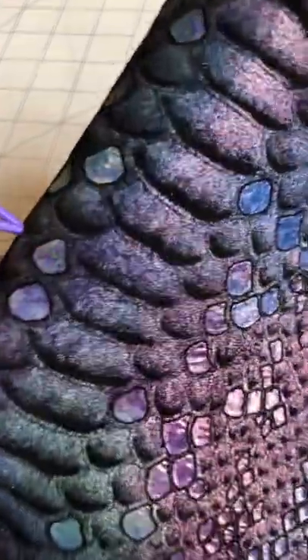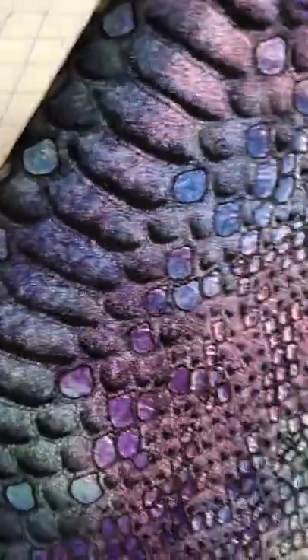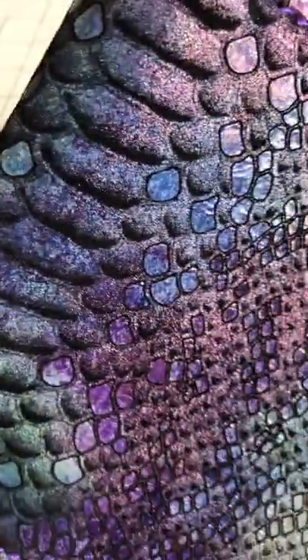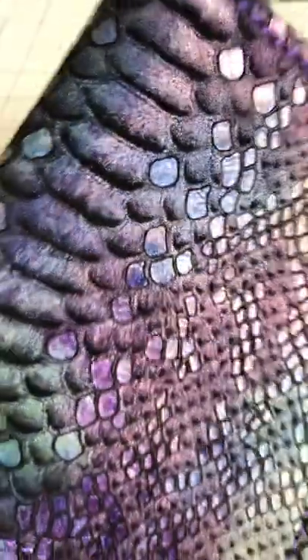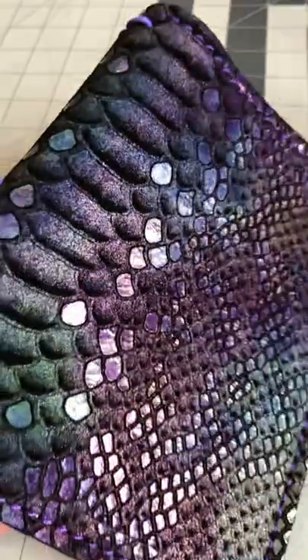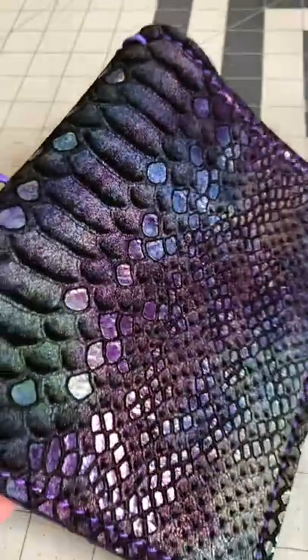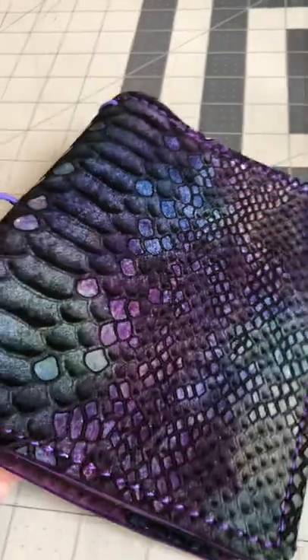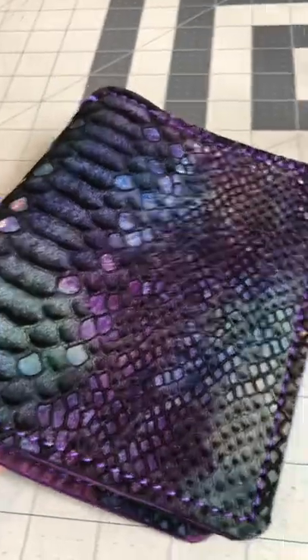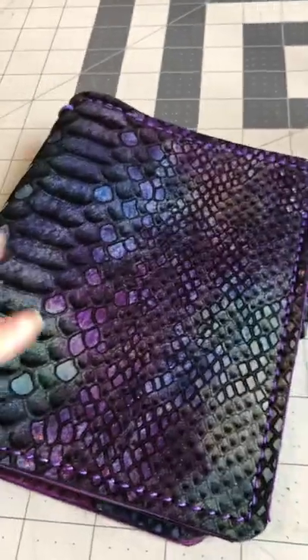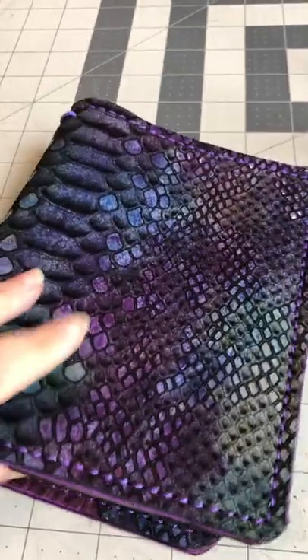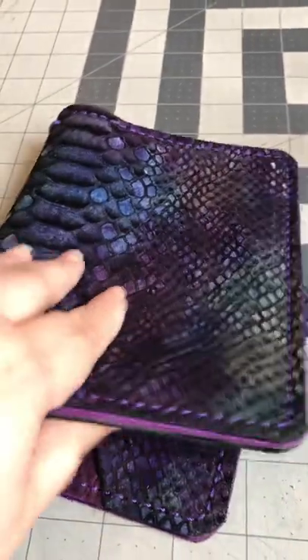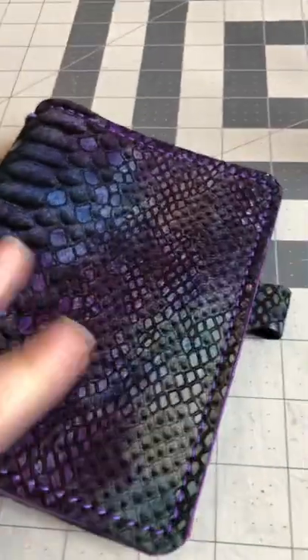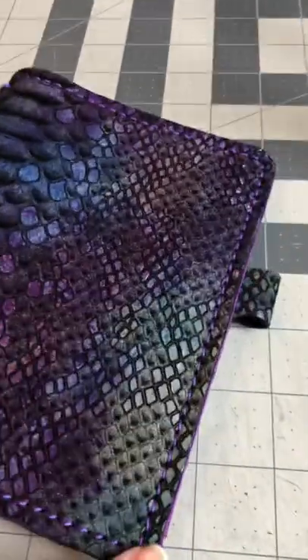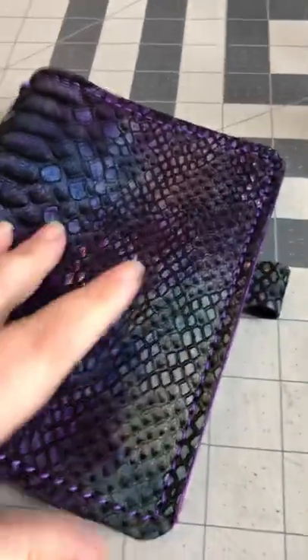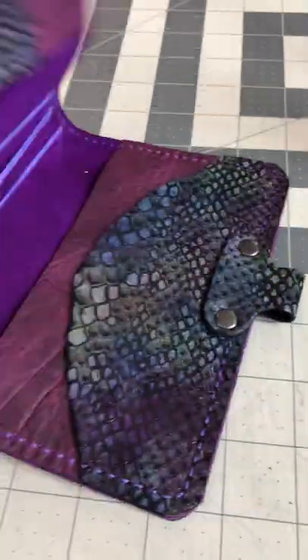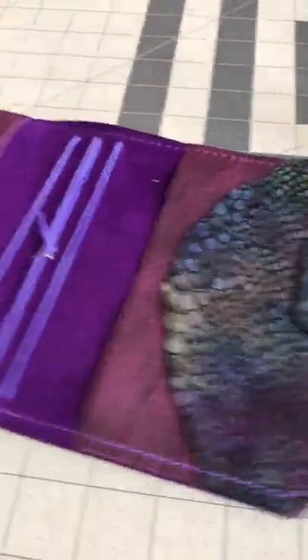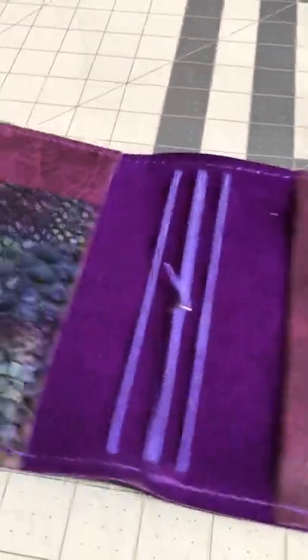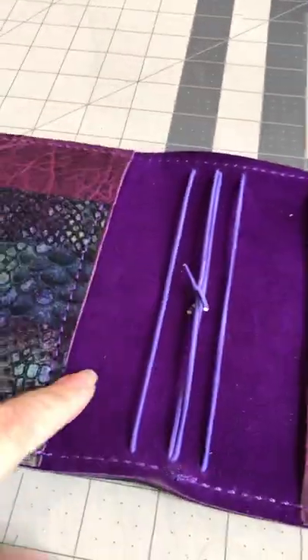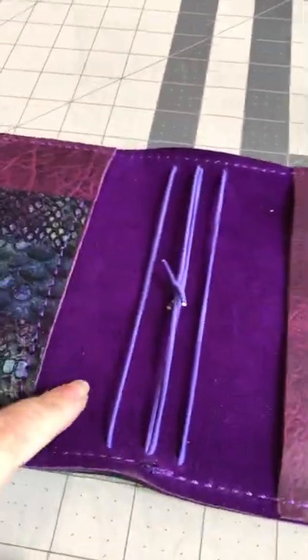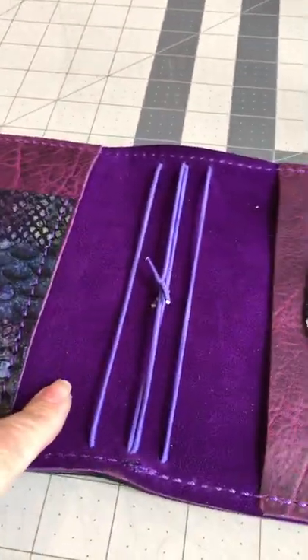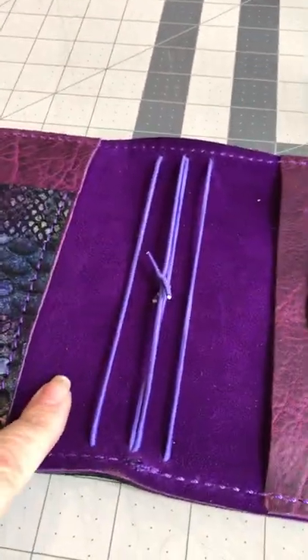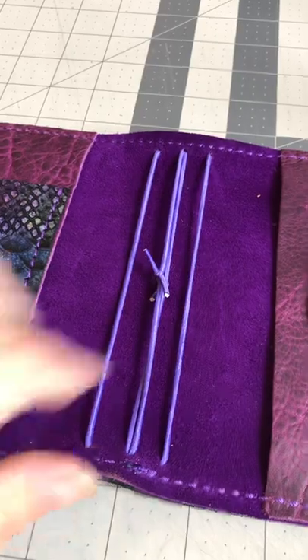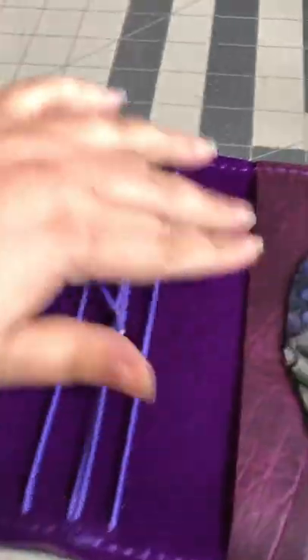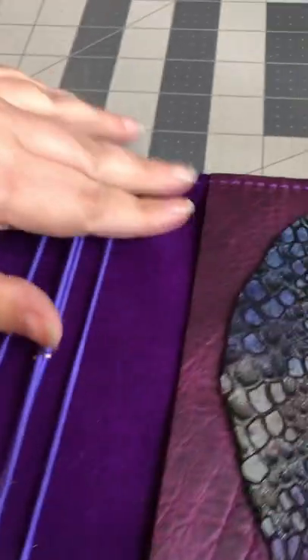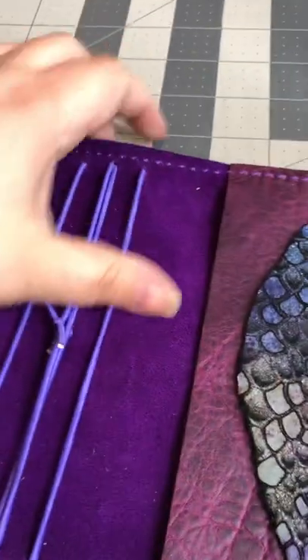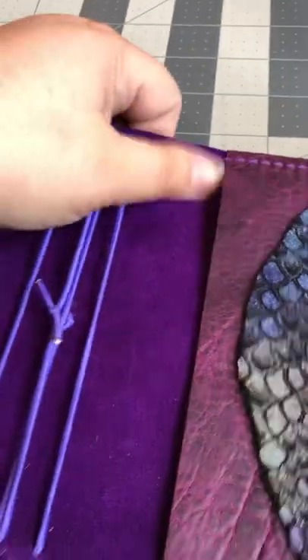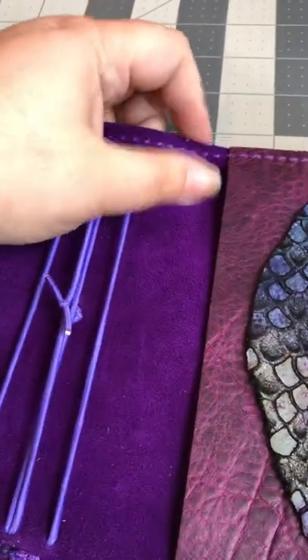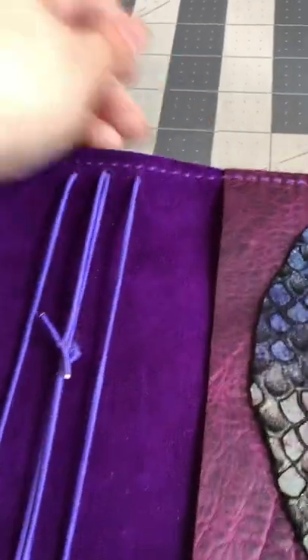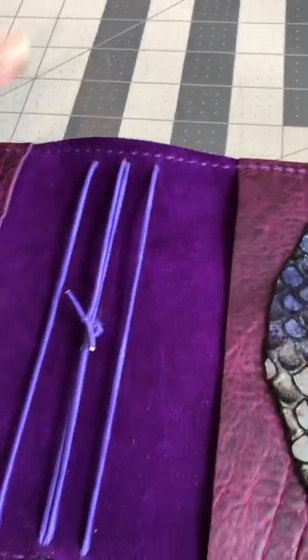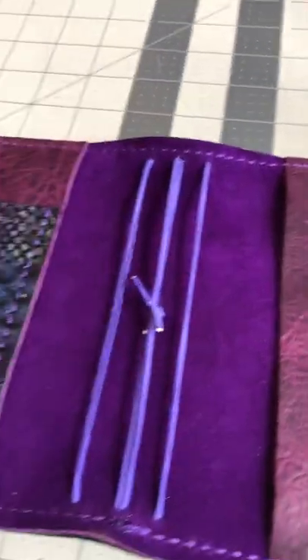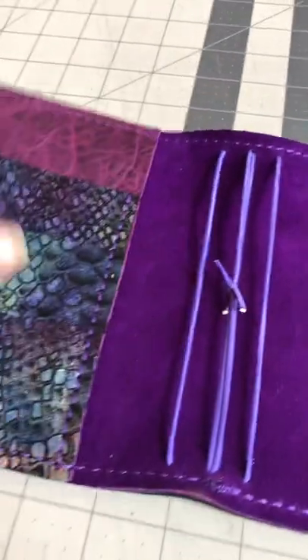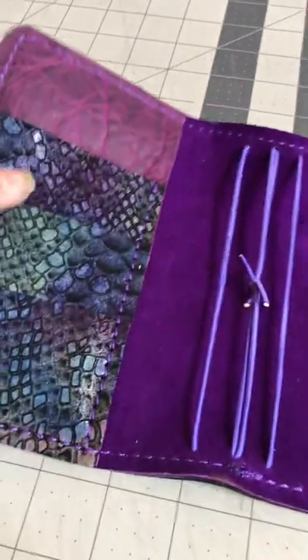It has a little bit of blues, purples, greens — it's gorgeous. Purple stitching. It is lined with a purple suede, so we're keeping that really soft texture of it.